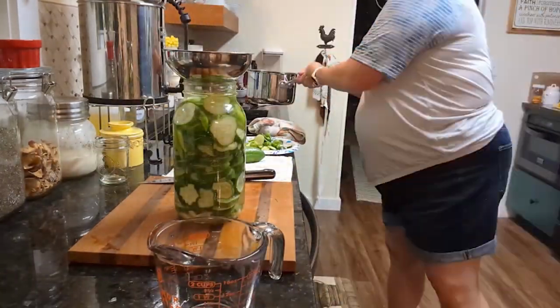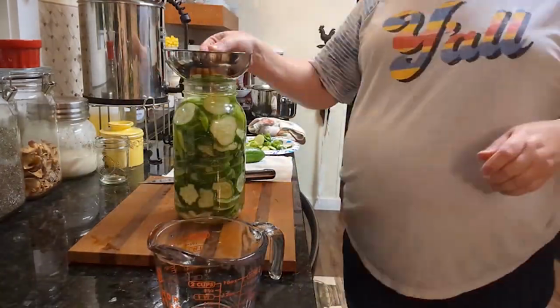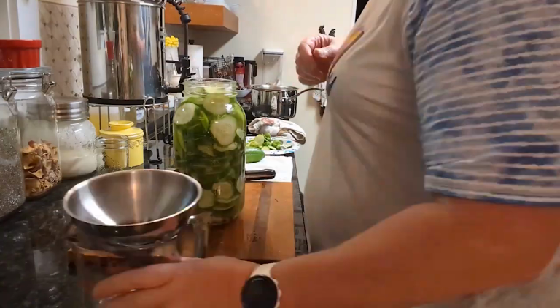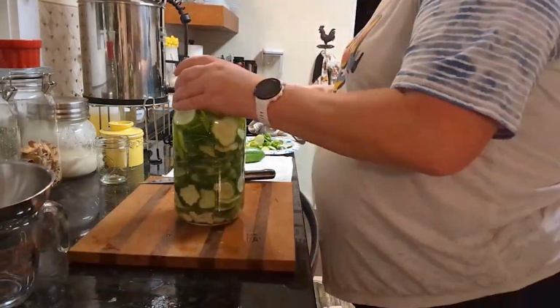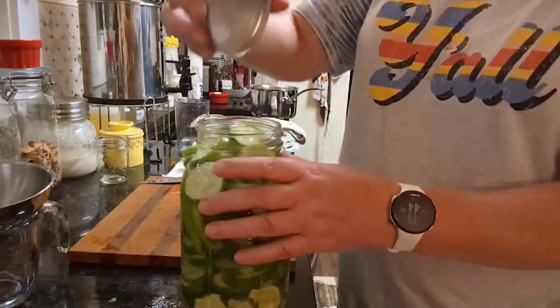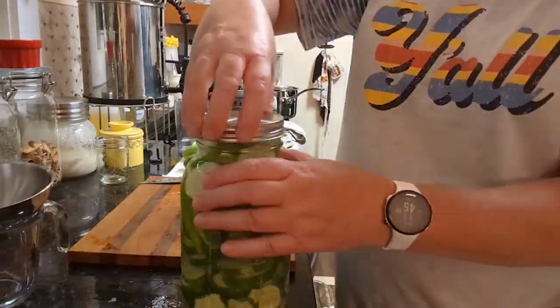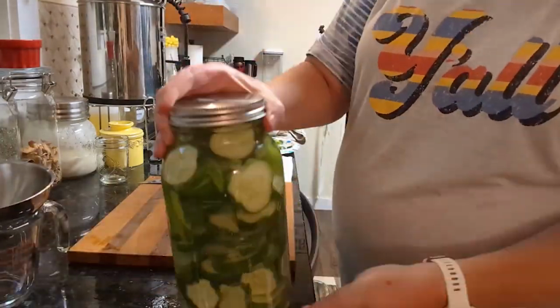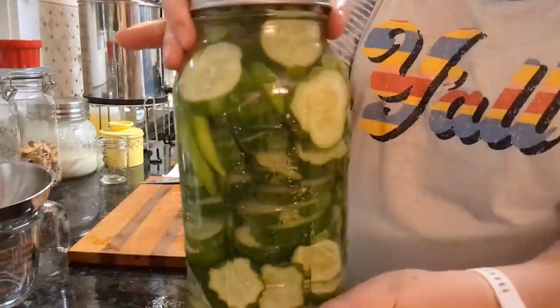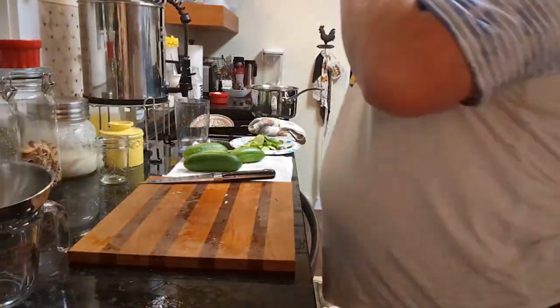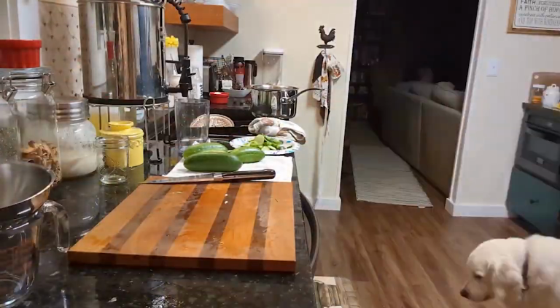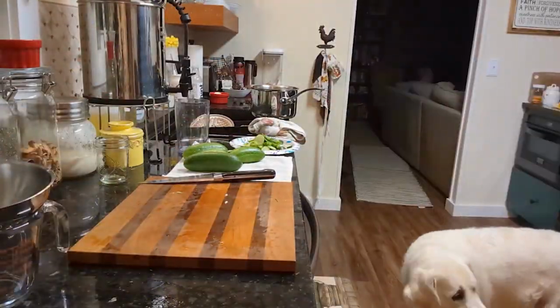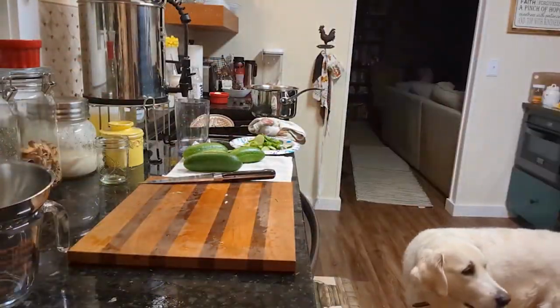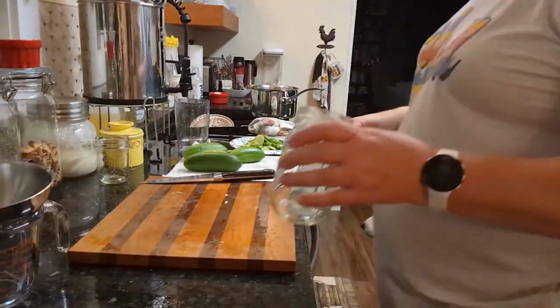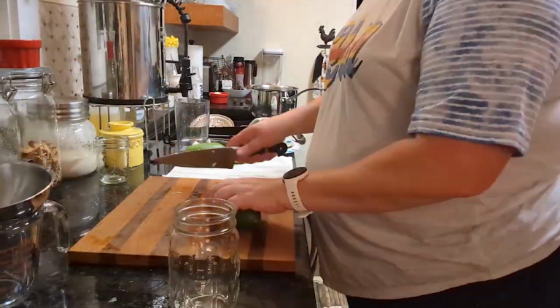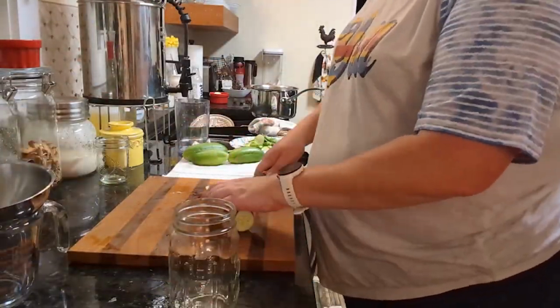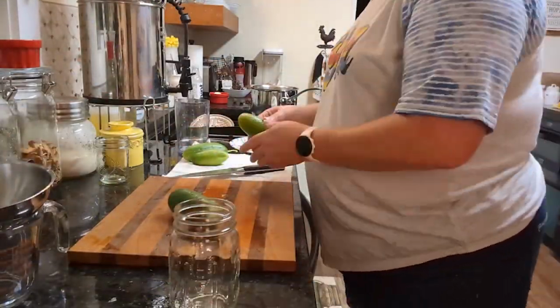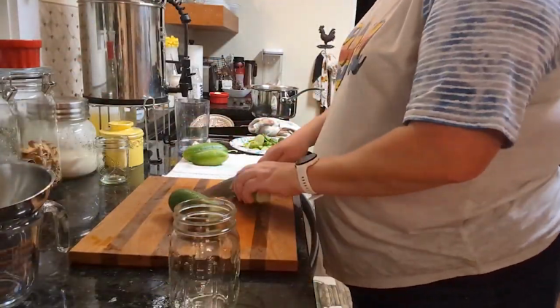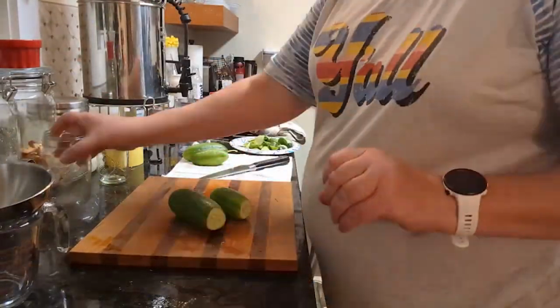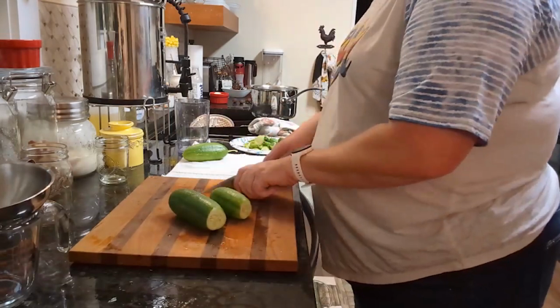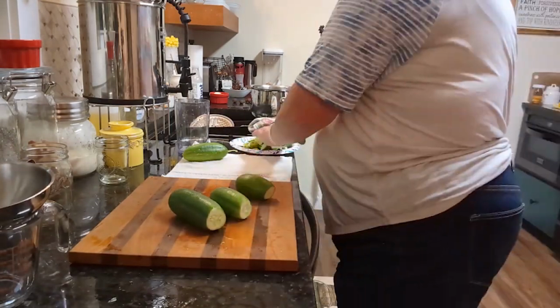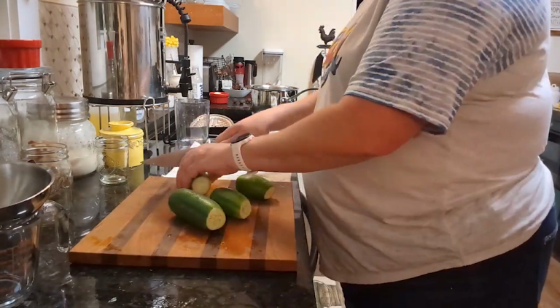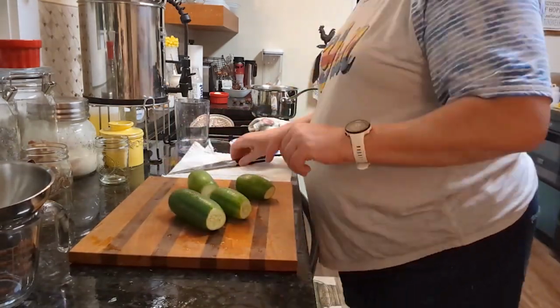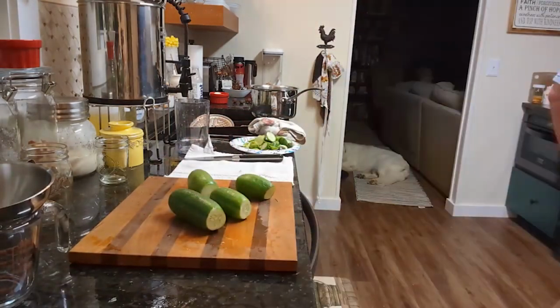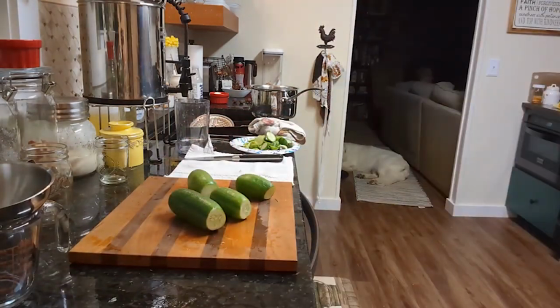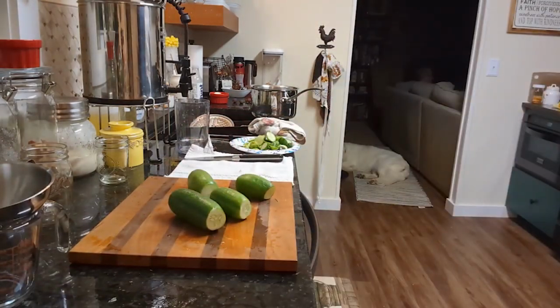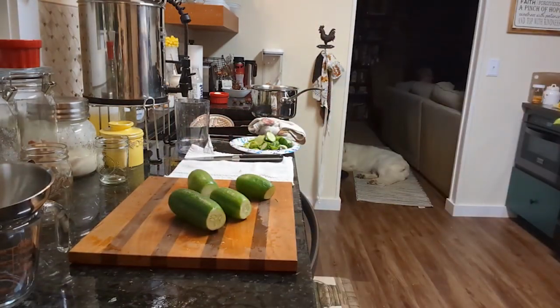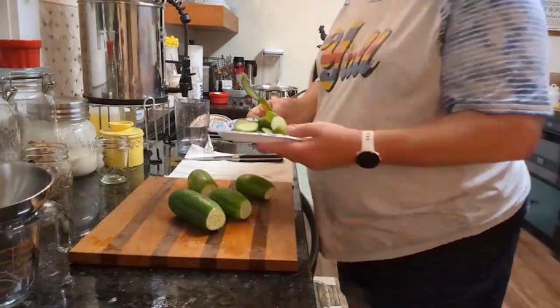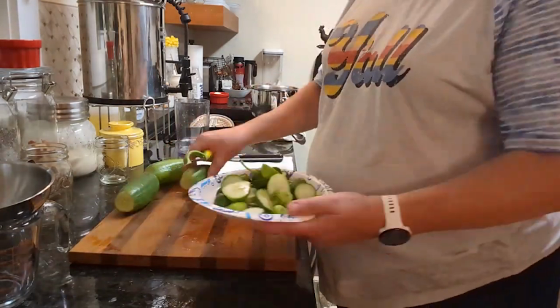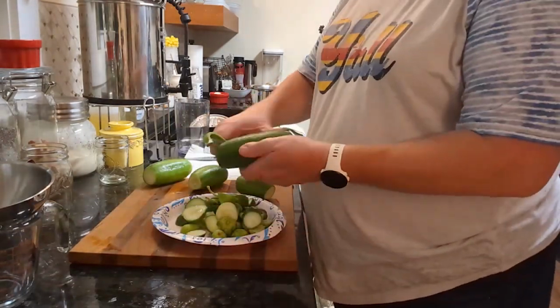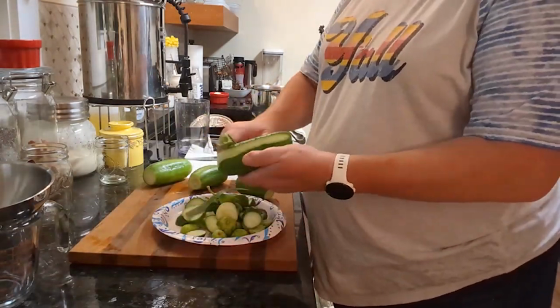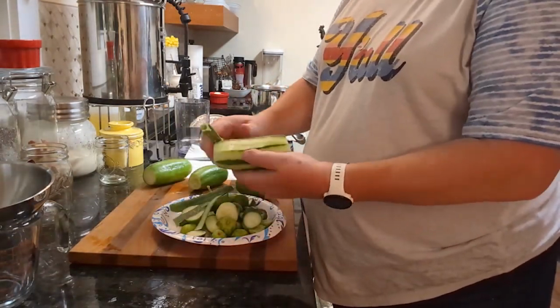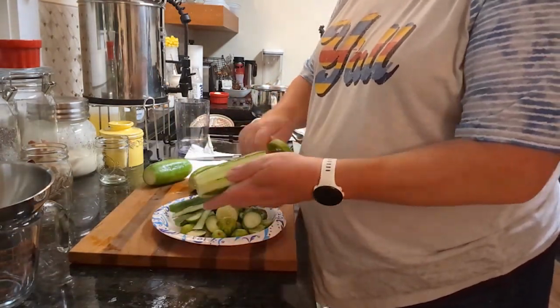Then you let them sit for about 10 days in the refrigerator, and they're delicious. But the one thing I forgot — do you know what I forgot to put in the pickles?